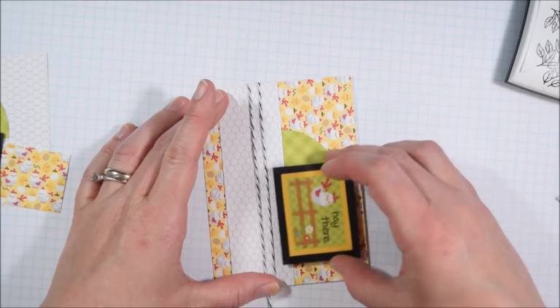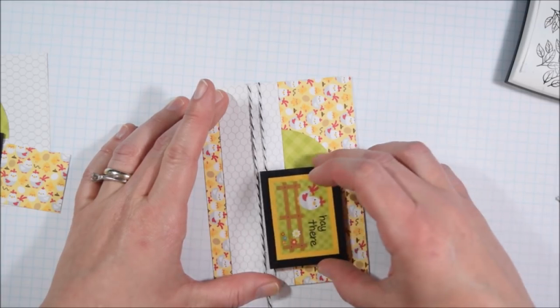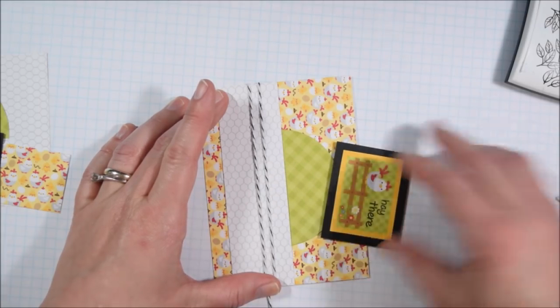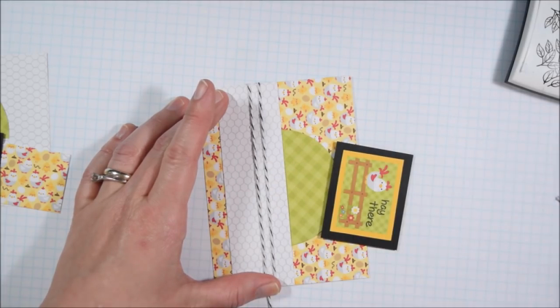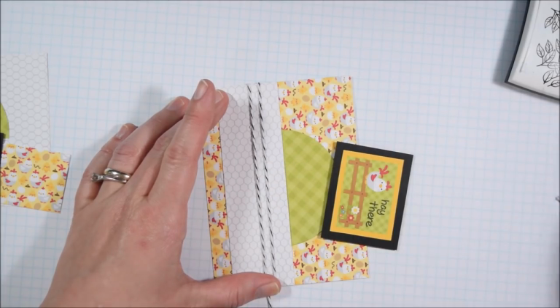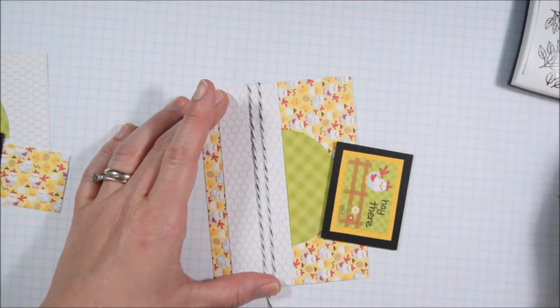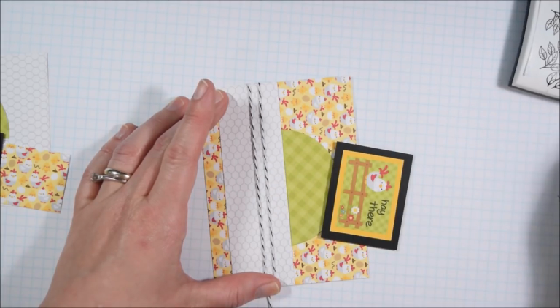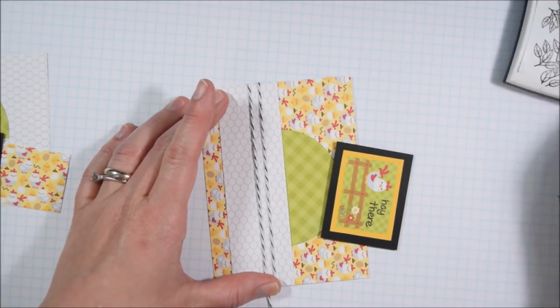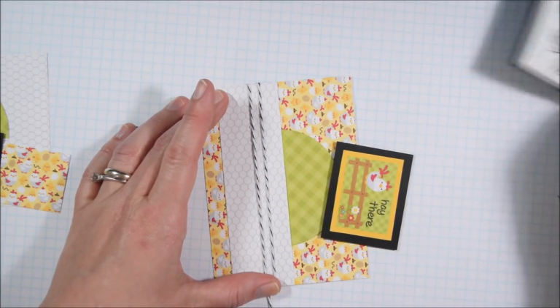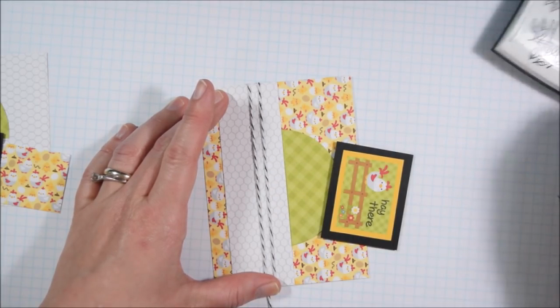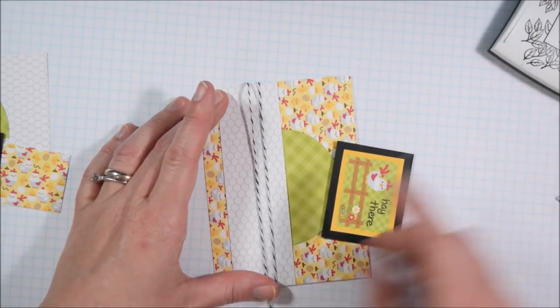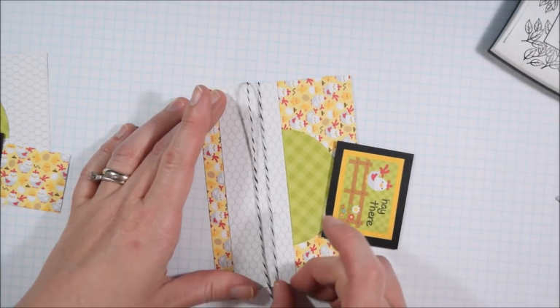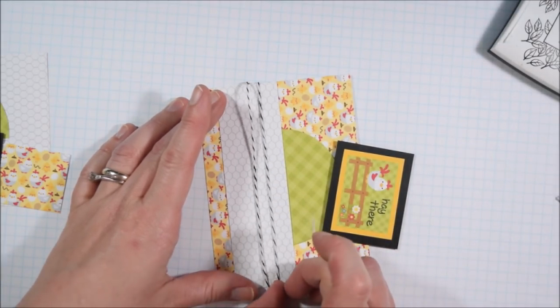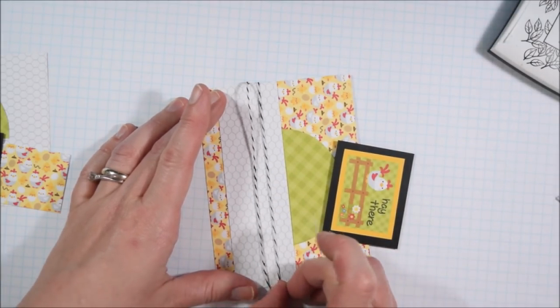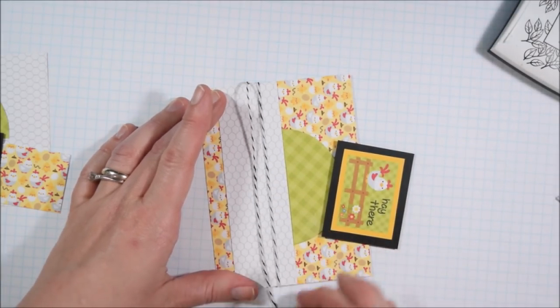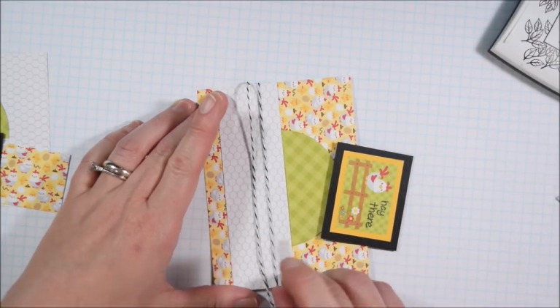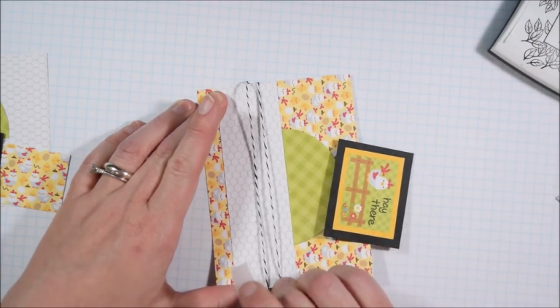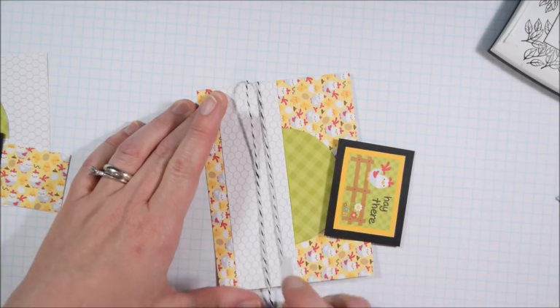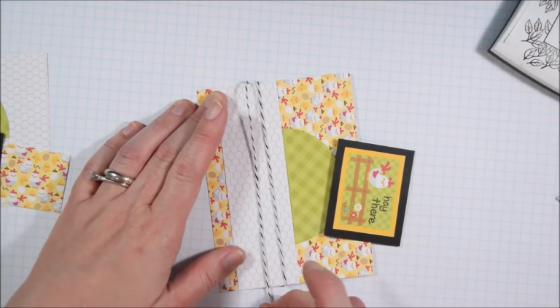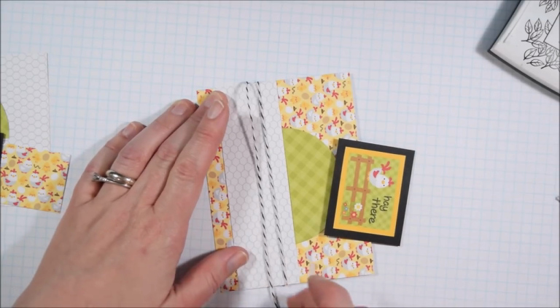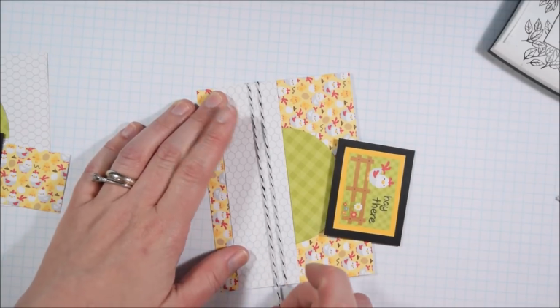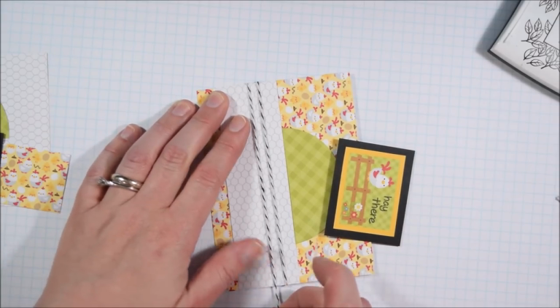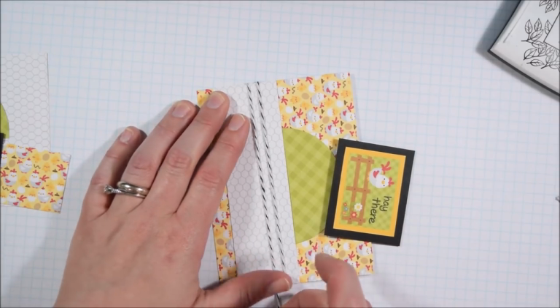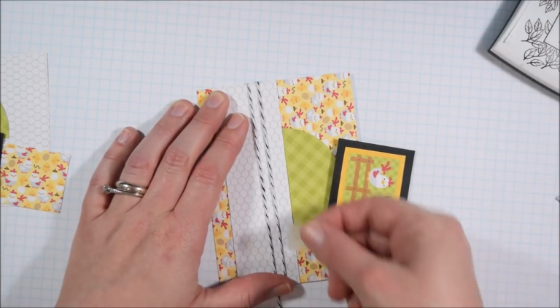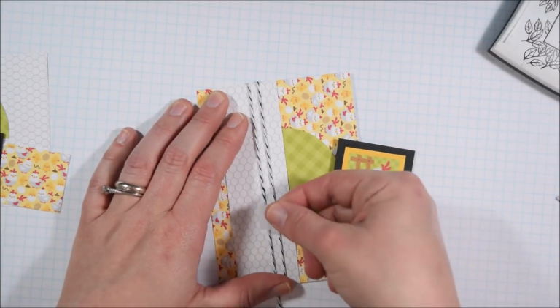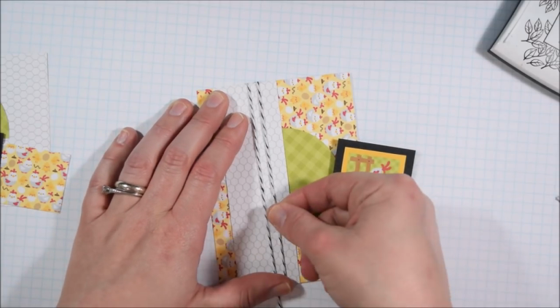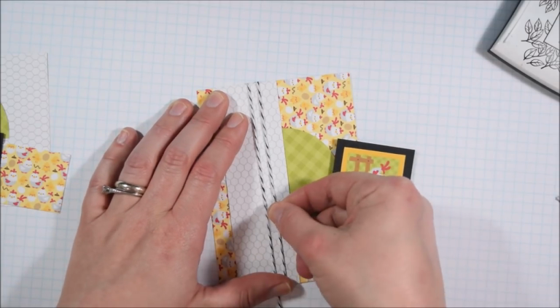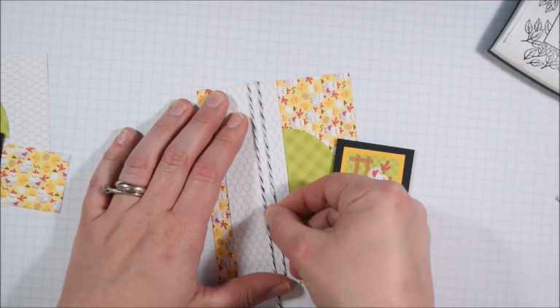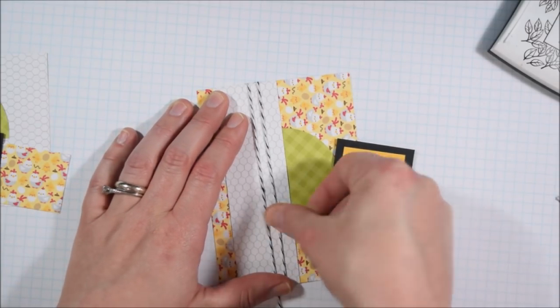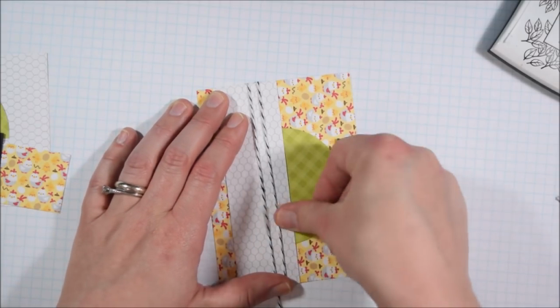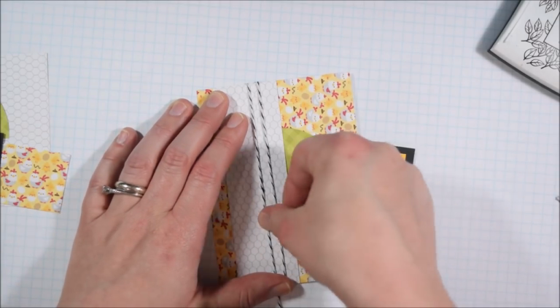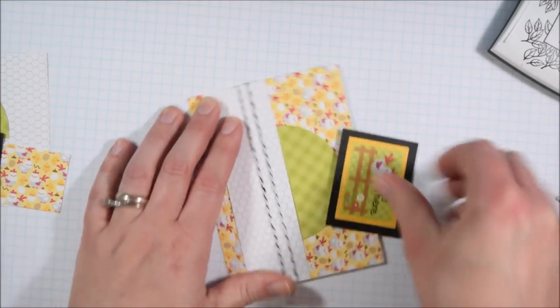I cut a whole circle and cut it in half so I could use it on both cards and get more out of a single scrap.